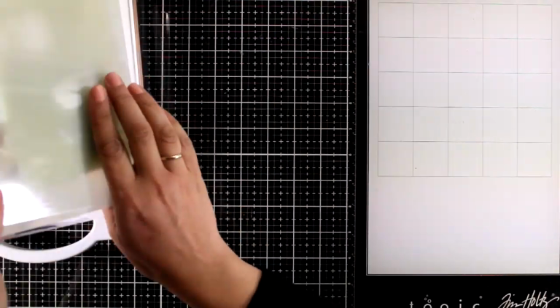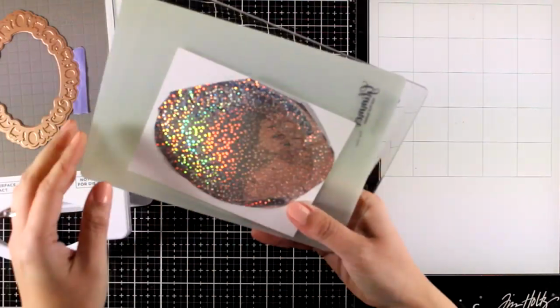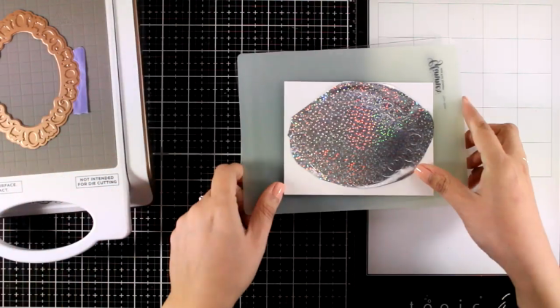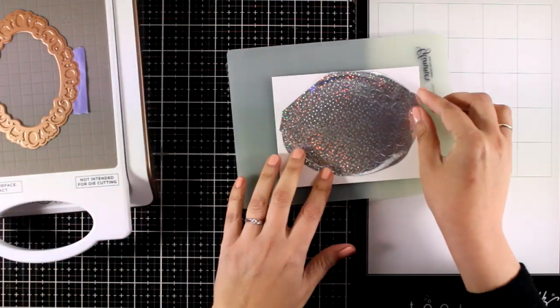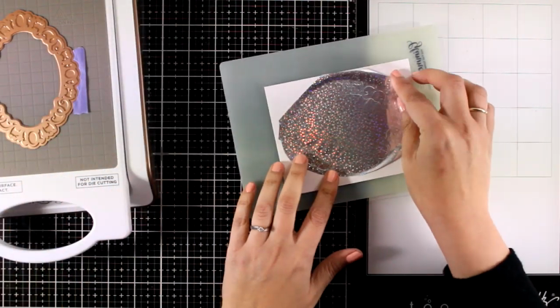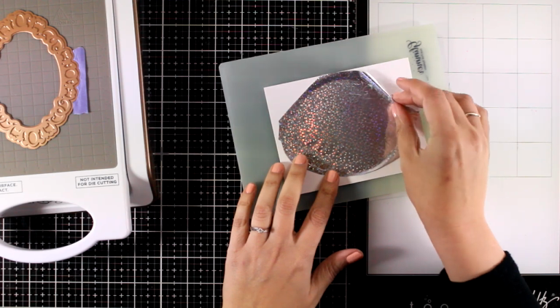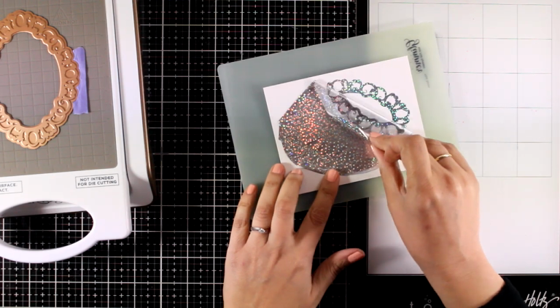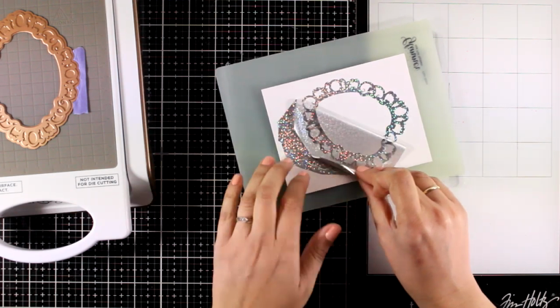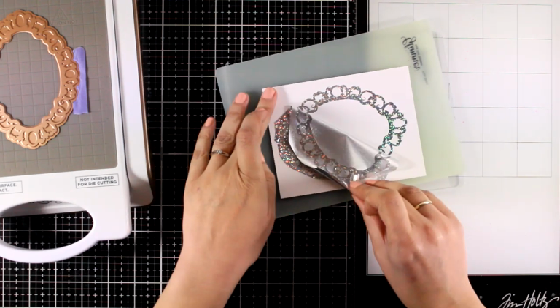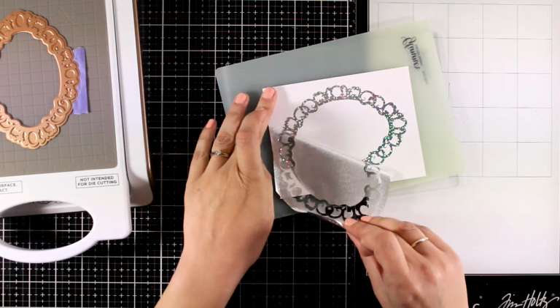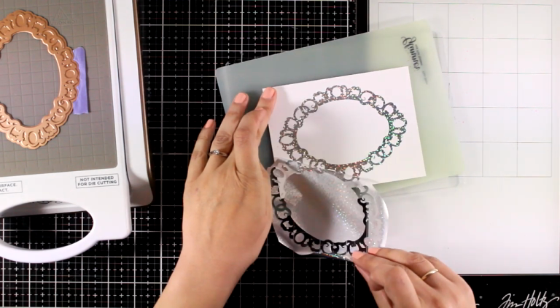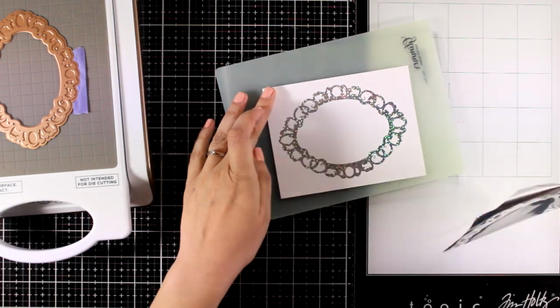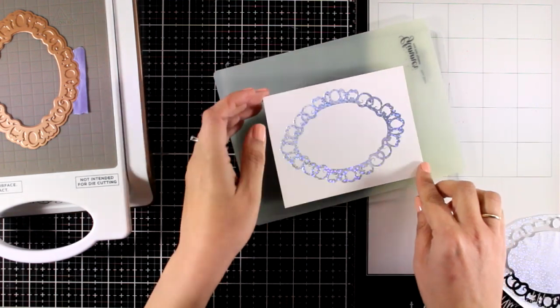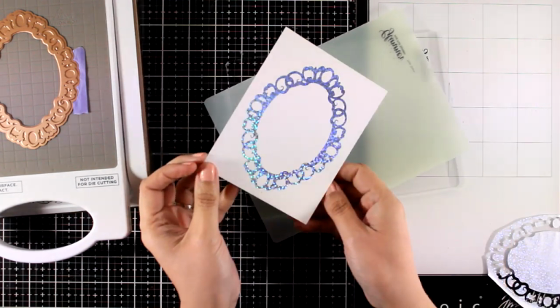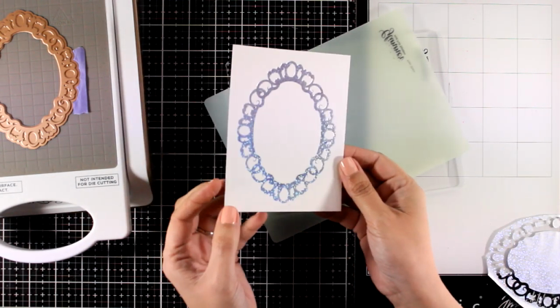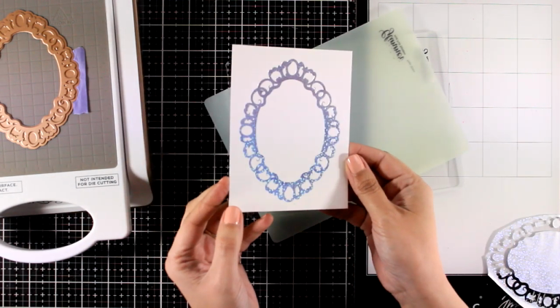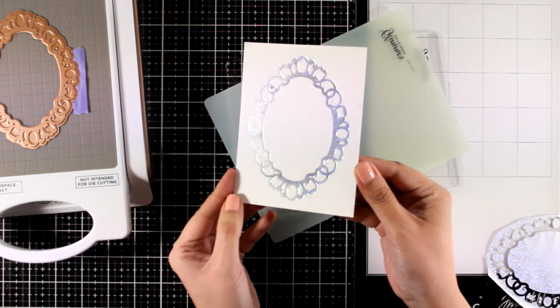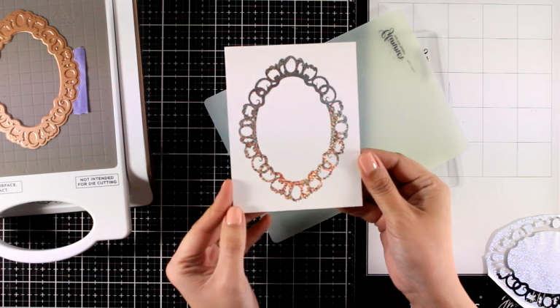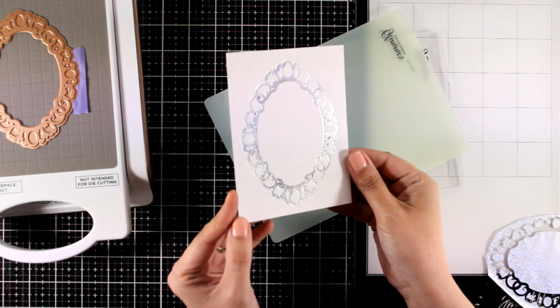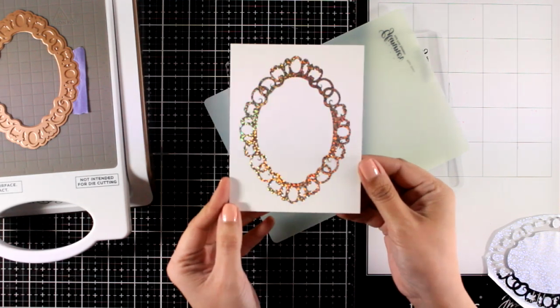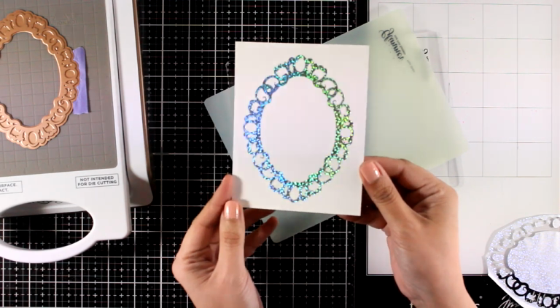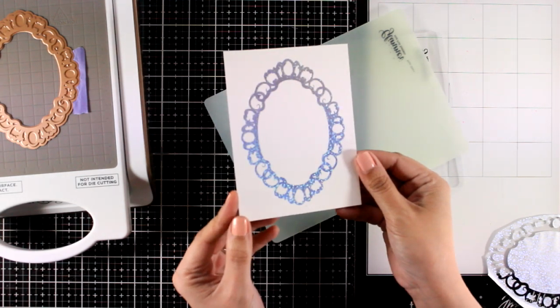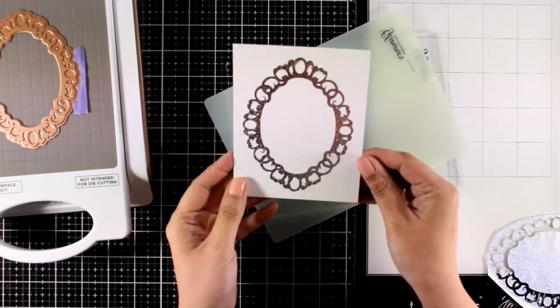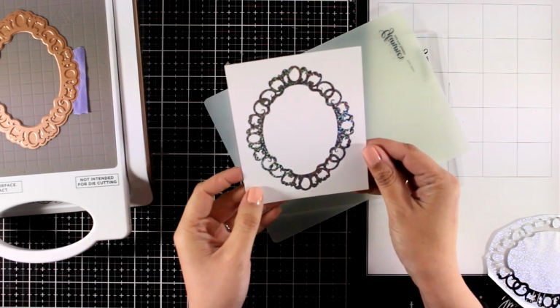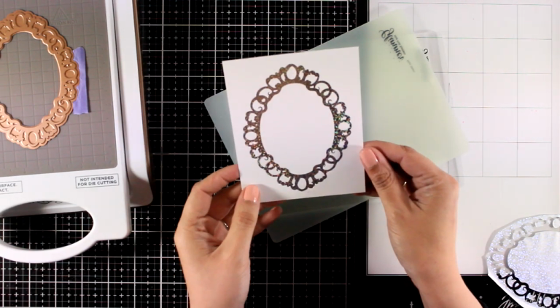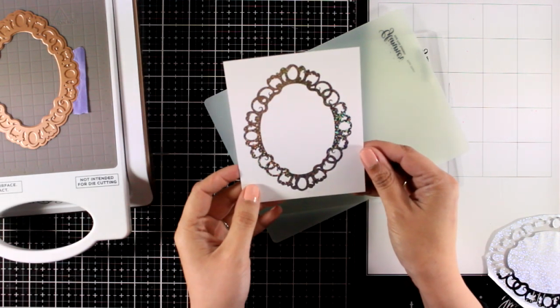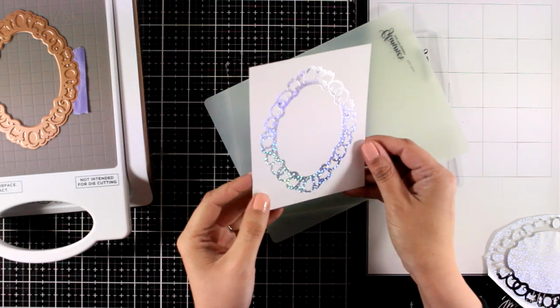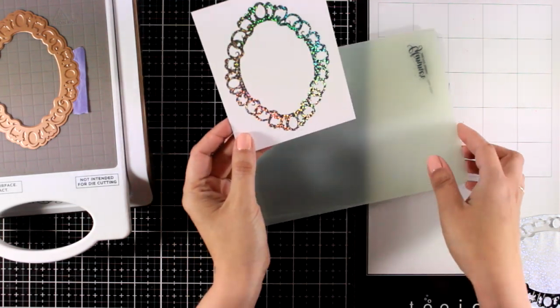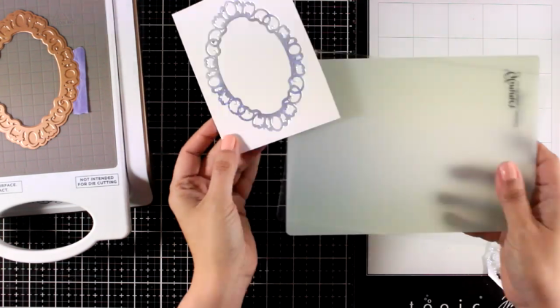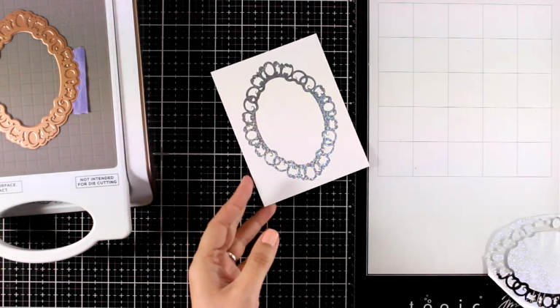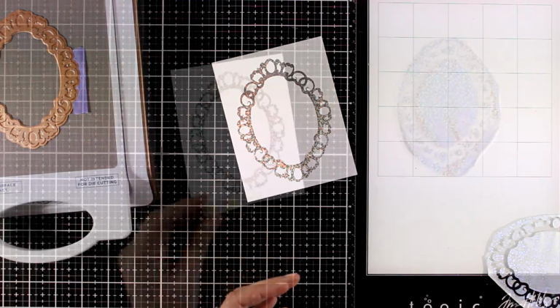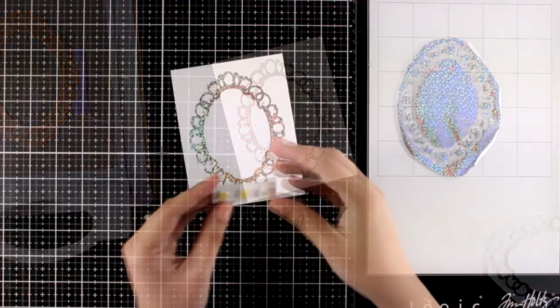I'm going to peel off the foil and I get a perfect impression — no overfoiling at all and it looks just stunning. I love how sparkly it is. This foil is absolutely gorgeous.